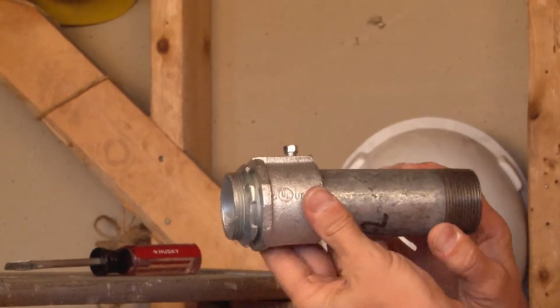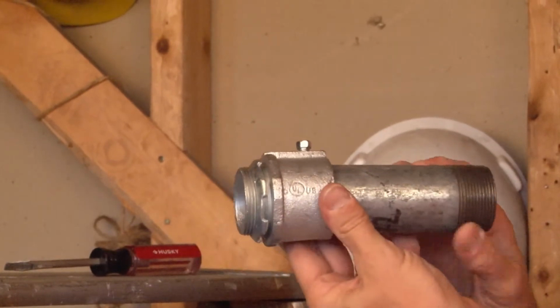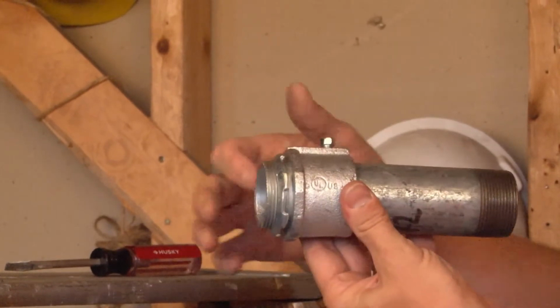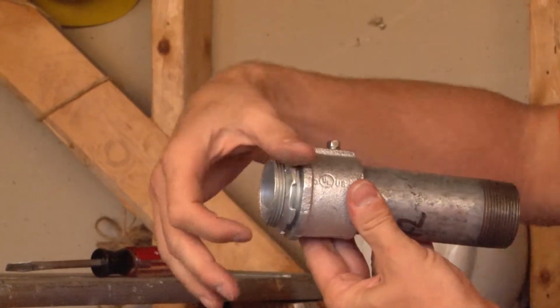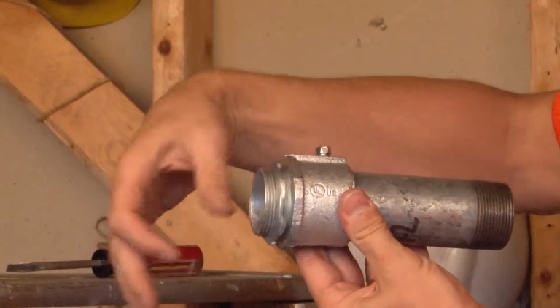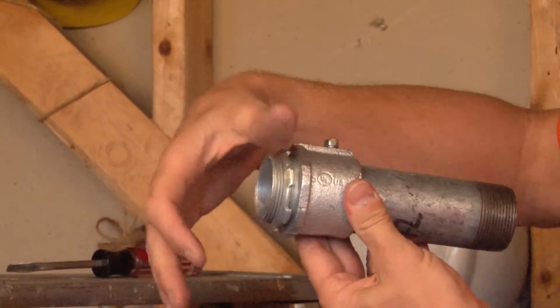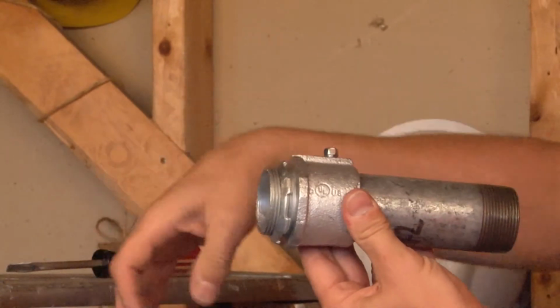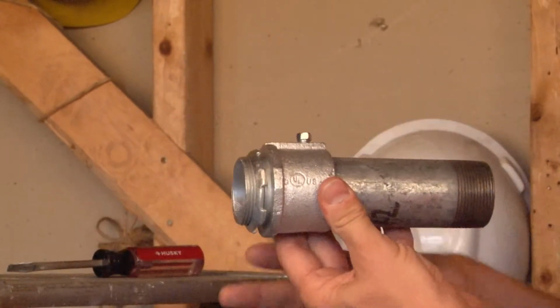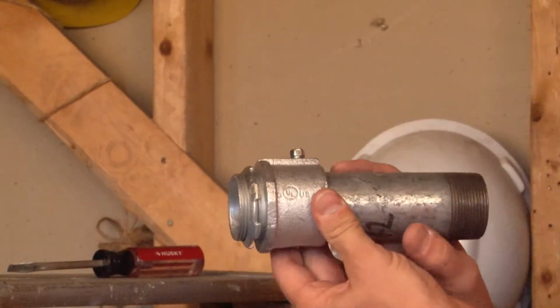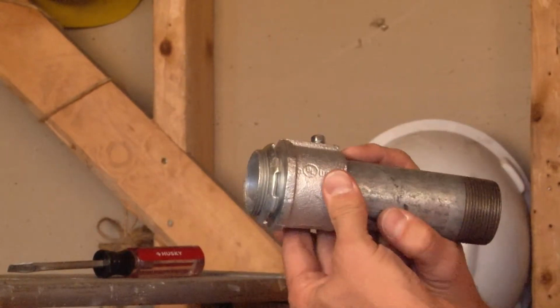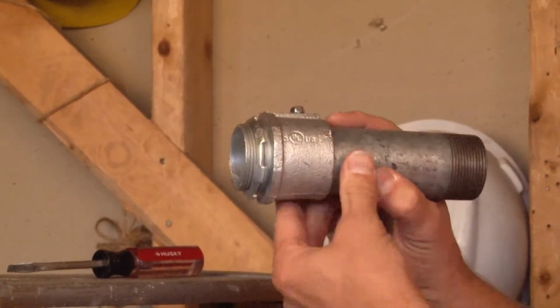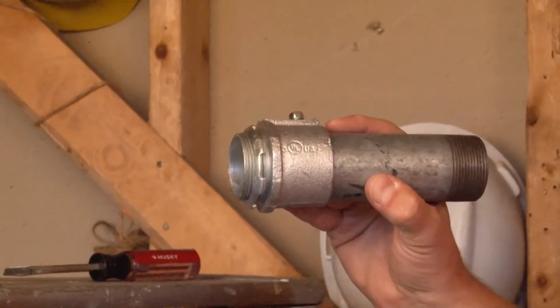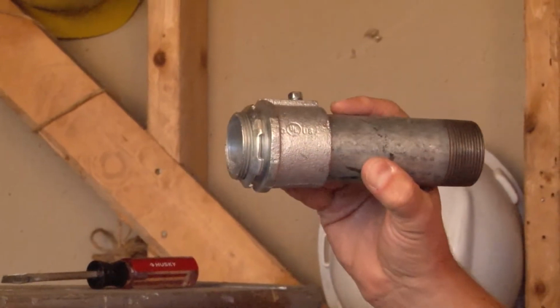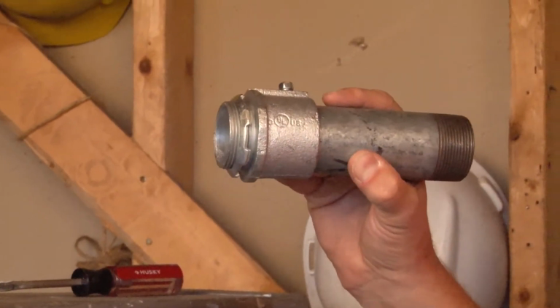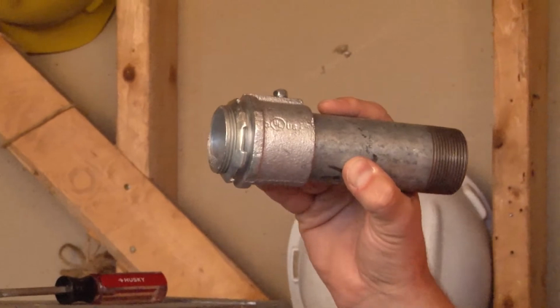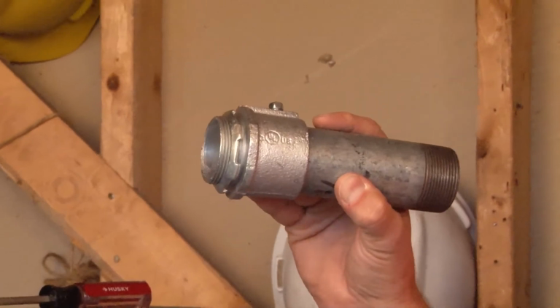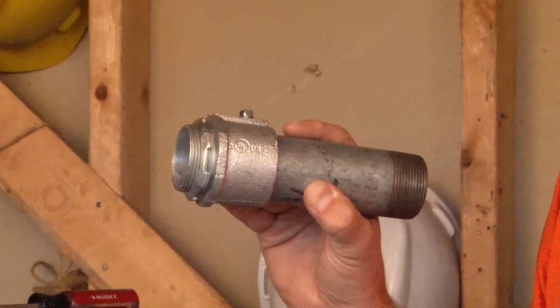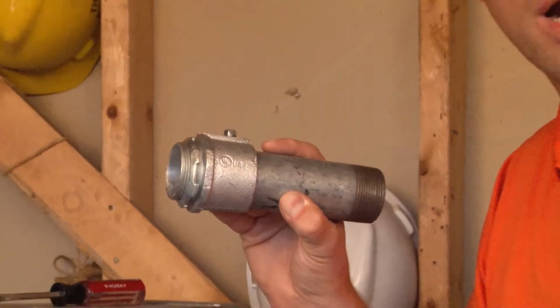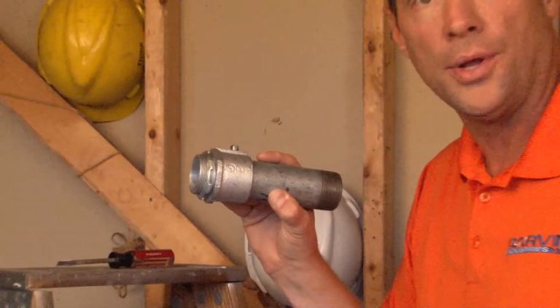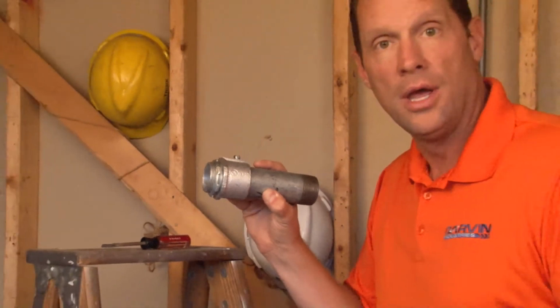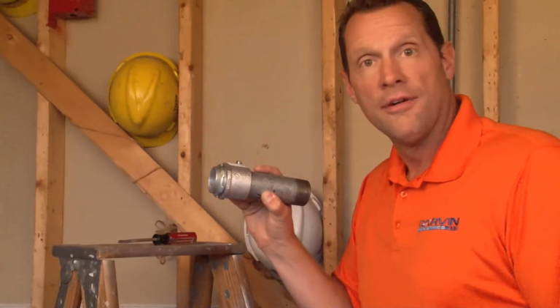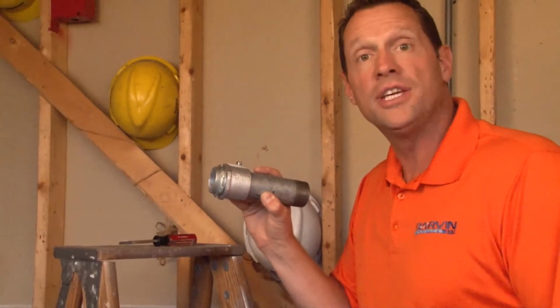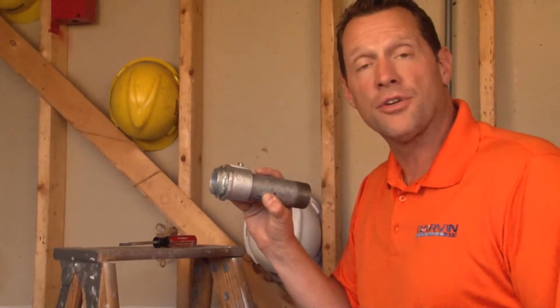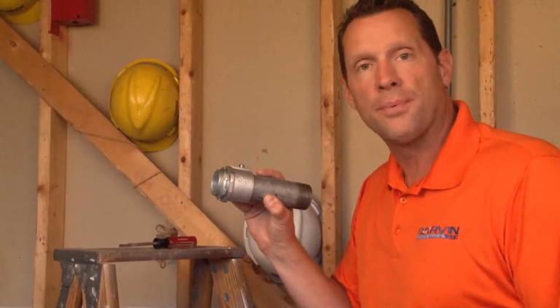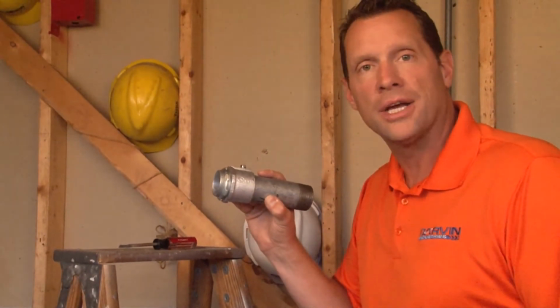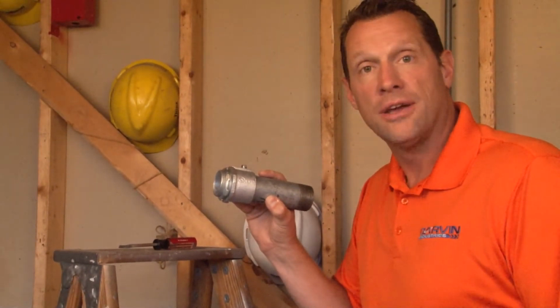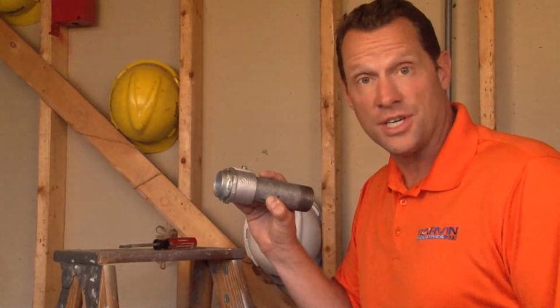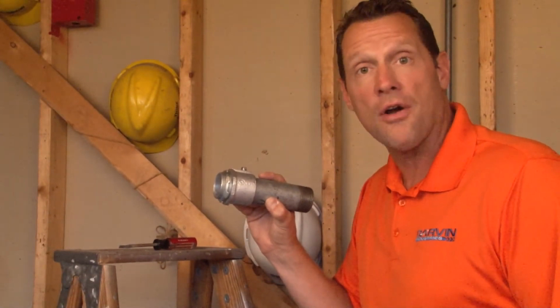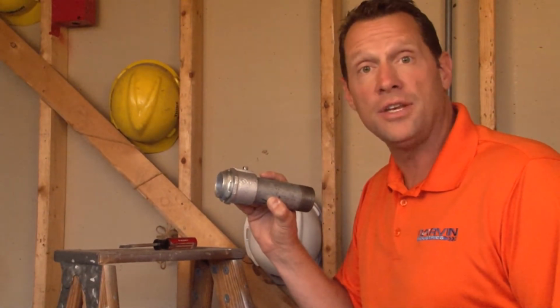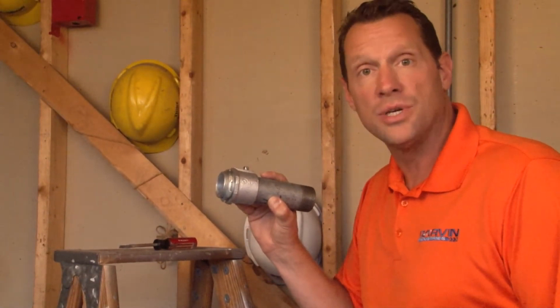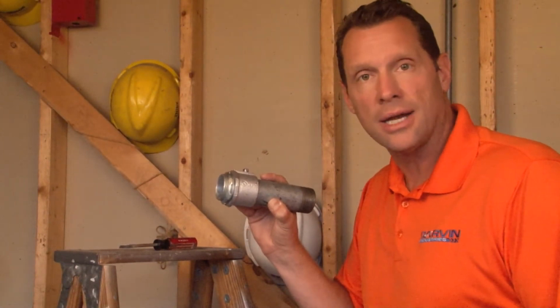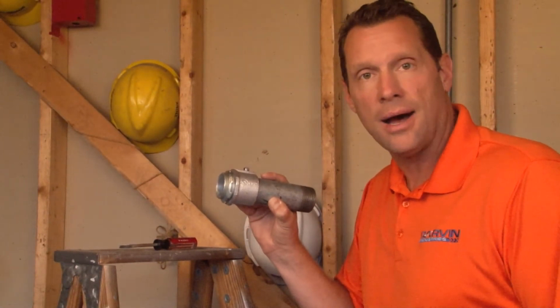At this point you can remove the lock nut and attach it to a steel junction box and you're ready for your wire pull. For these and other great products visit GarvinIndustries.com.